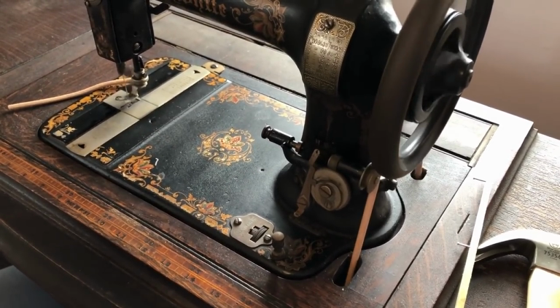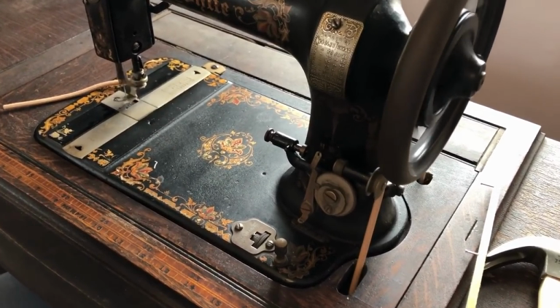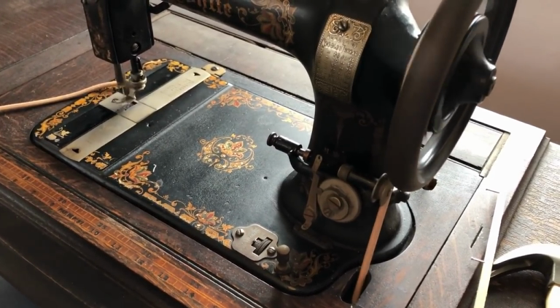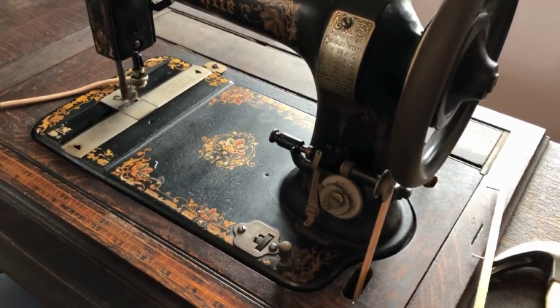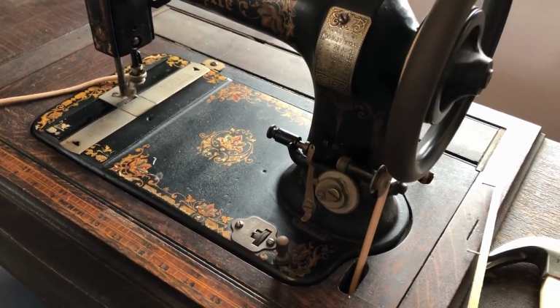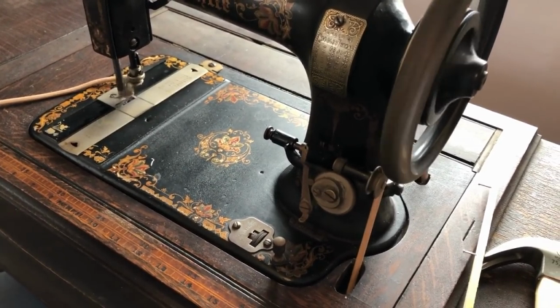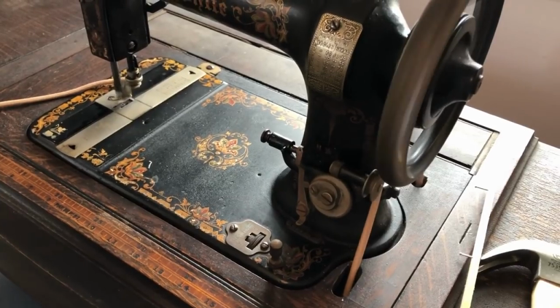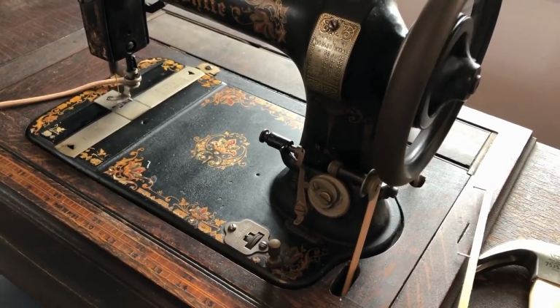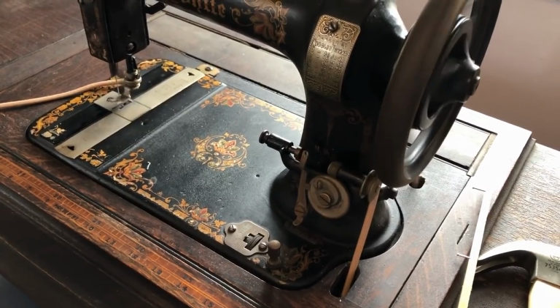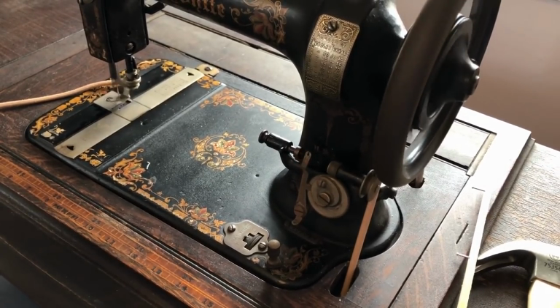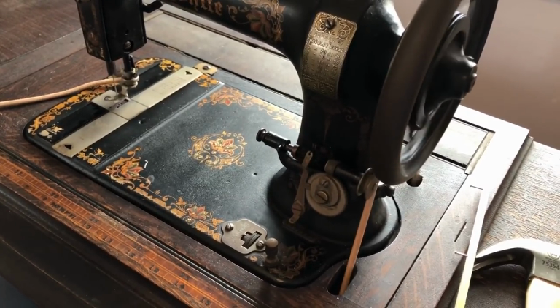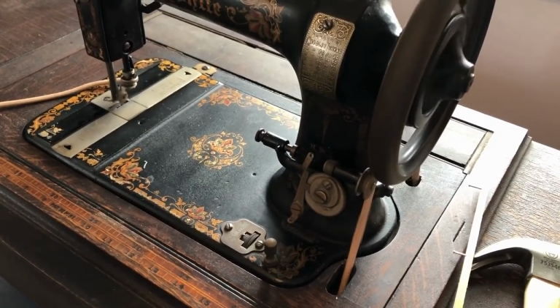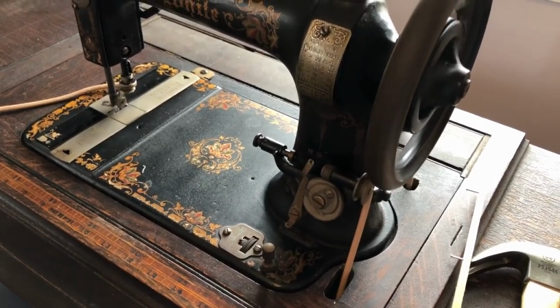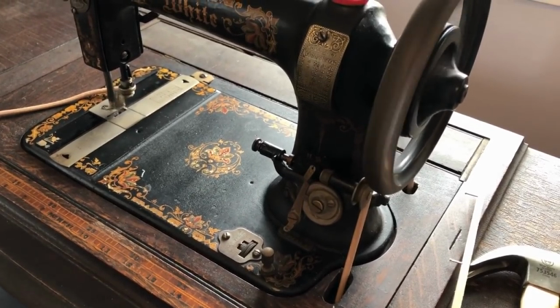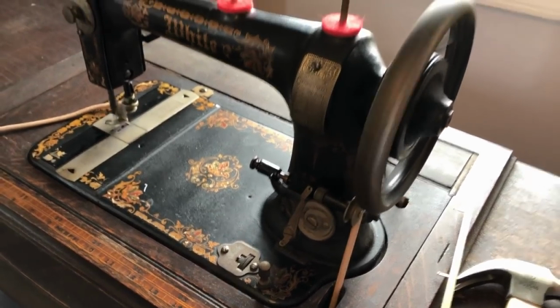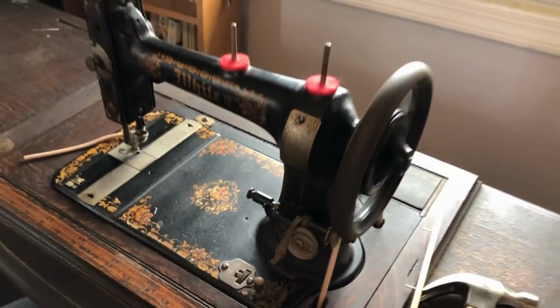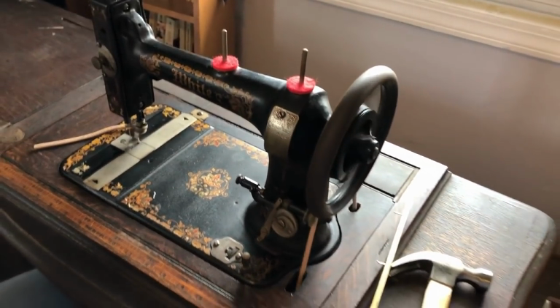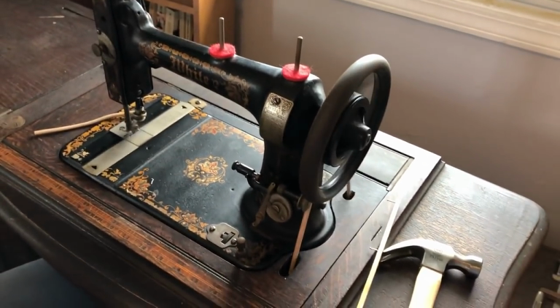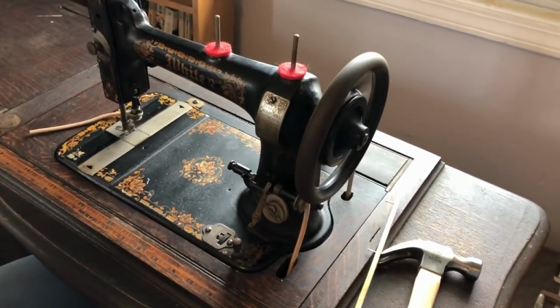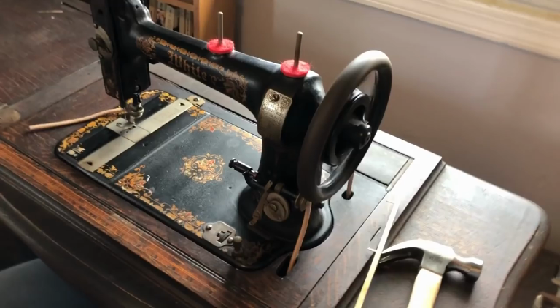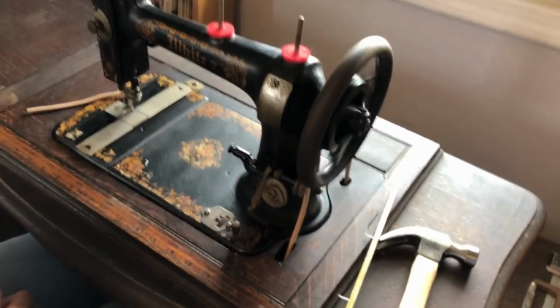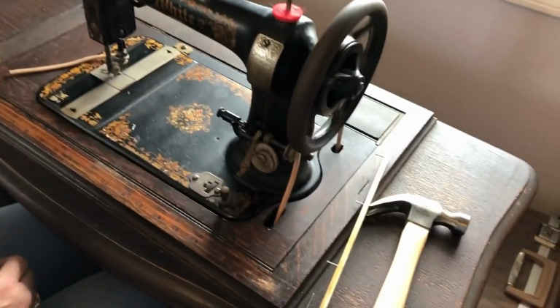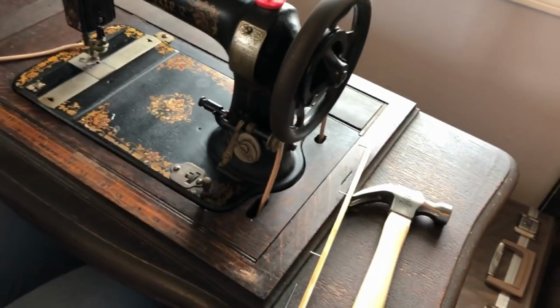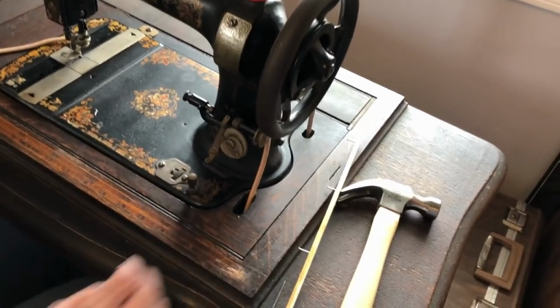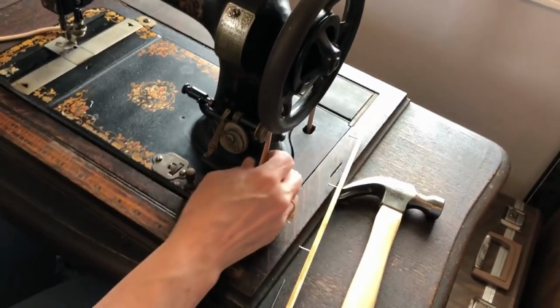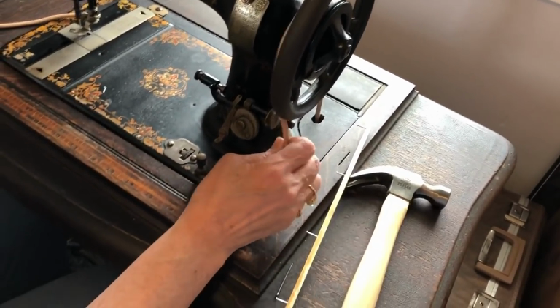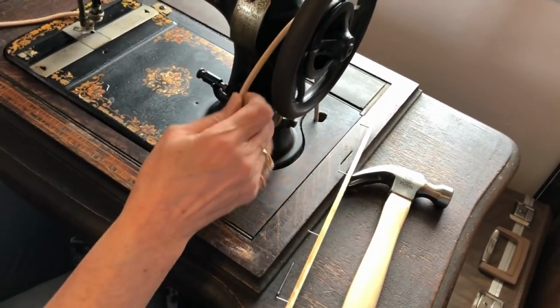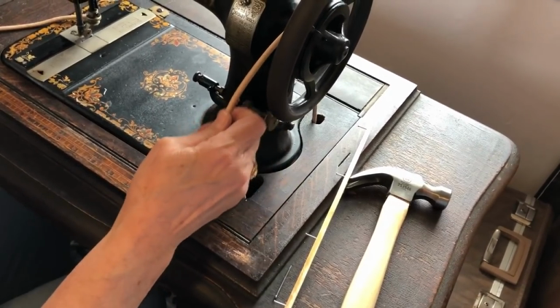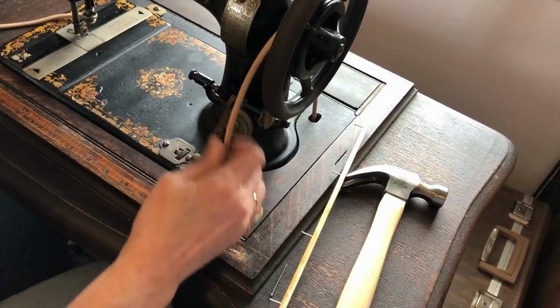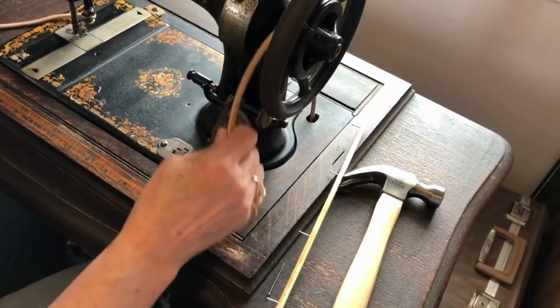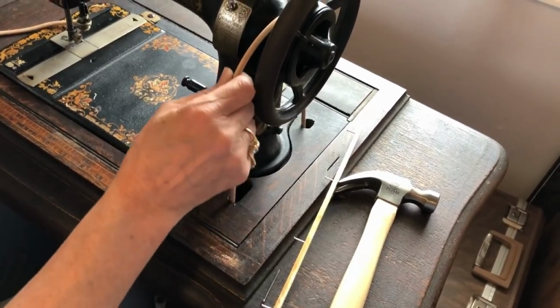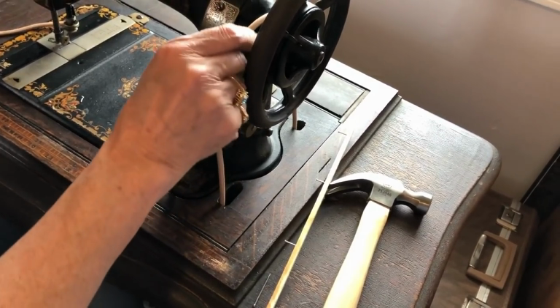Oh, that is so cool — that's how it winds the bobbin! And apparently there's also this leather felt piece she just cut and fit in. I probably have to make it tighter because look, it fell off.